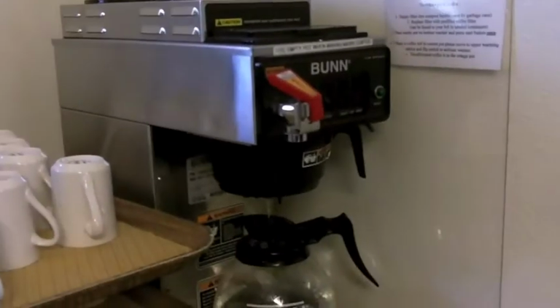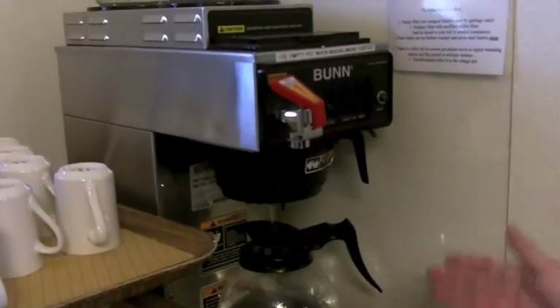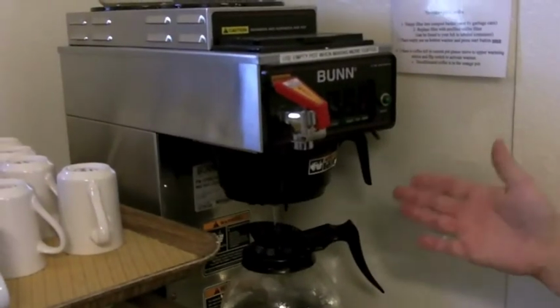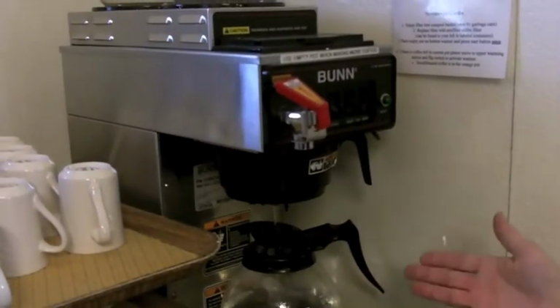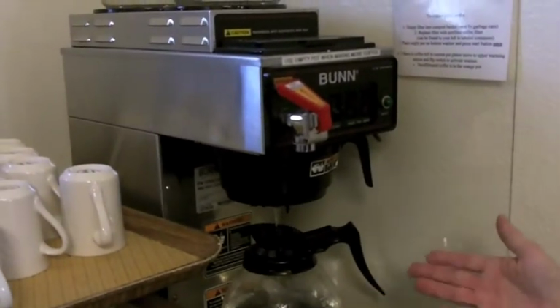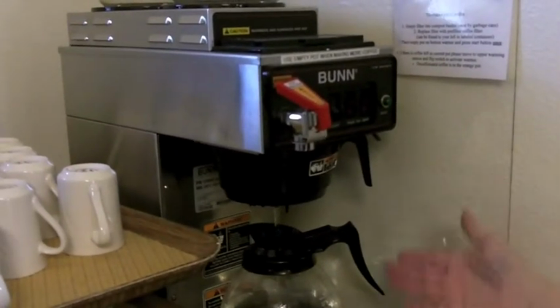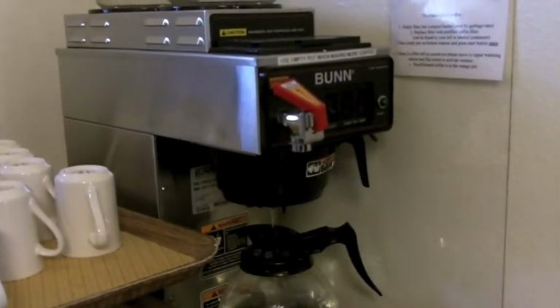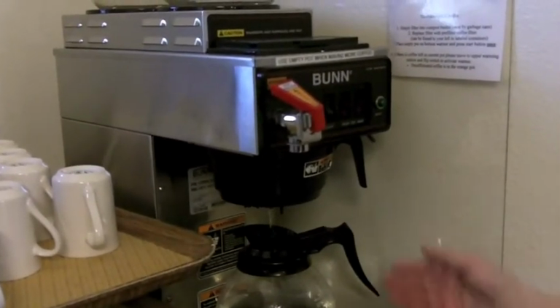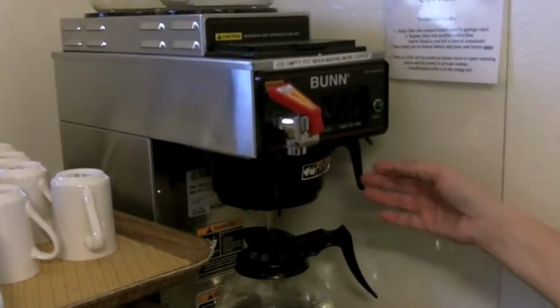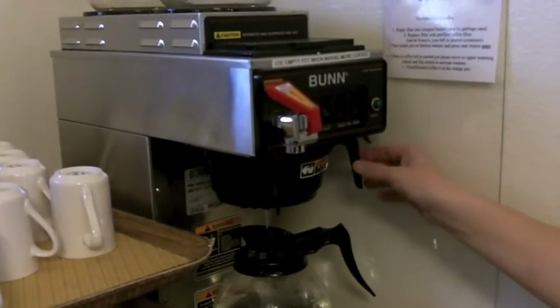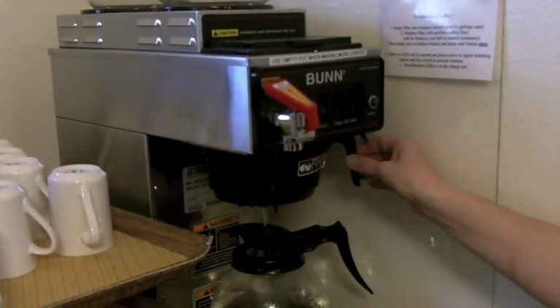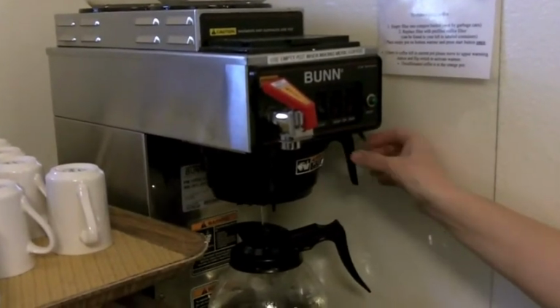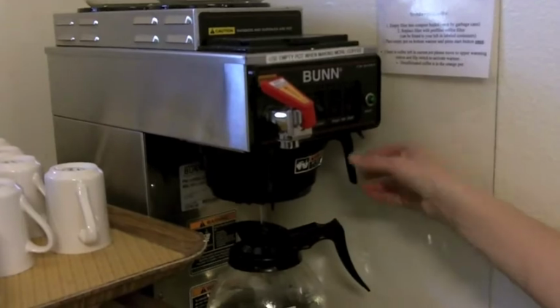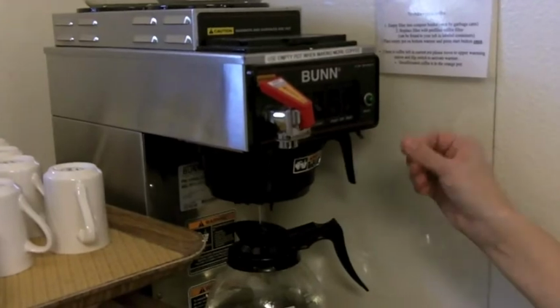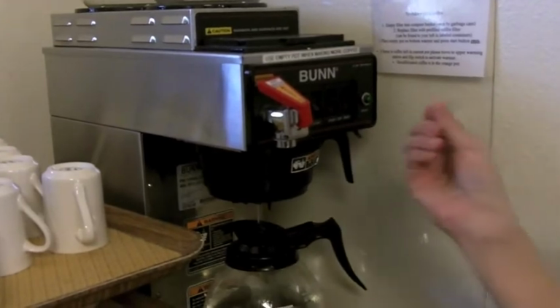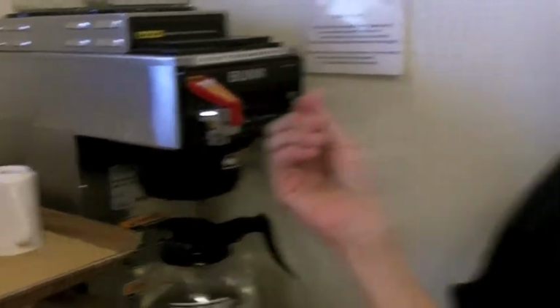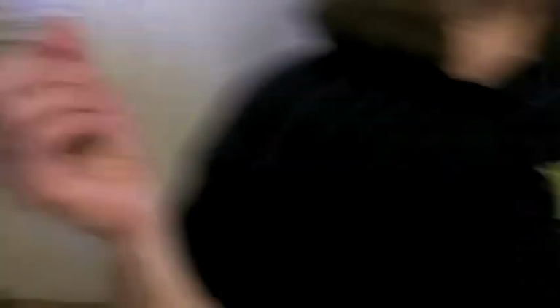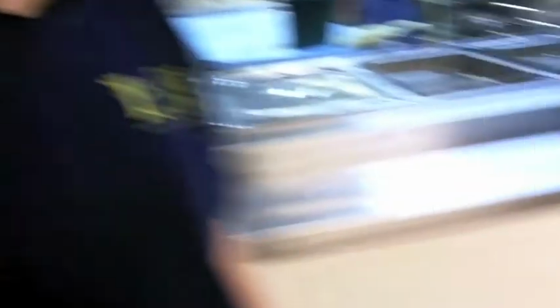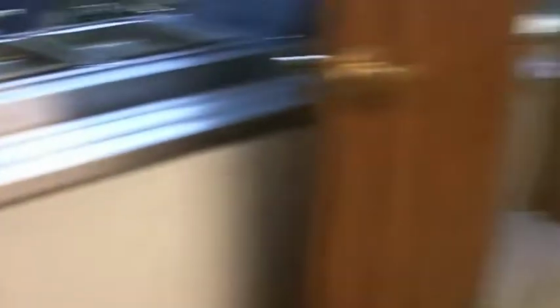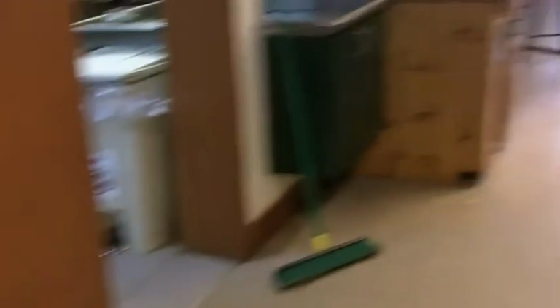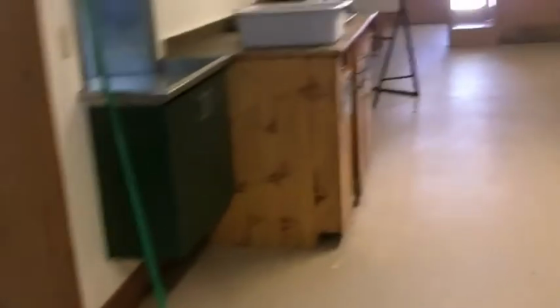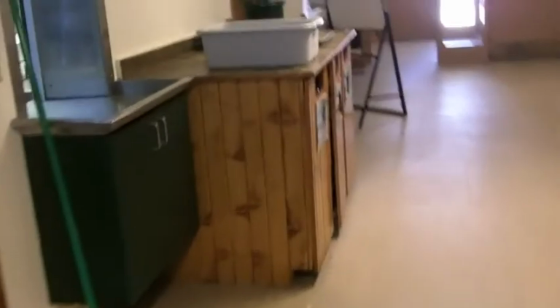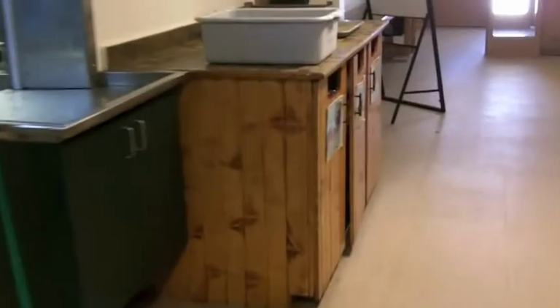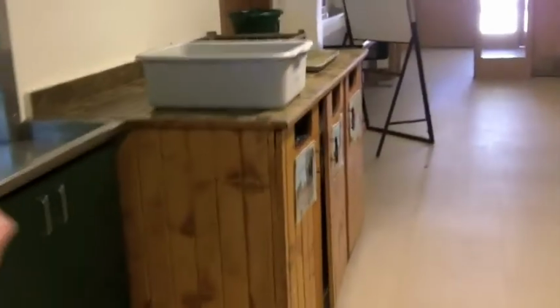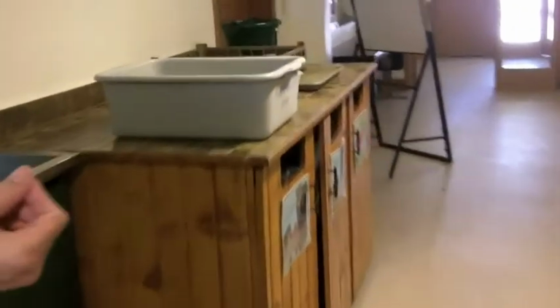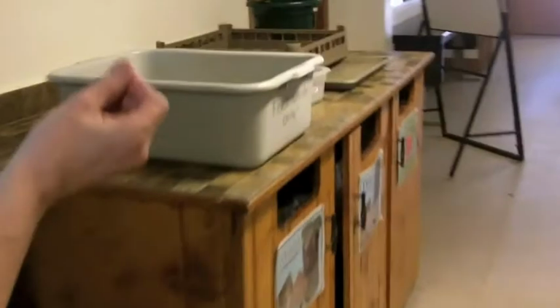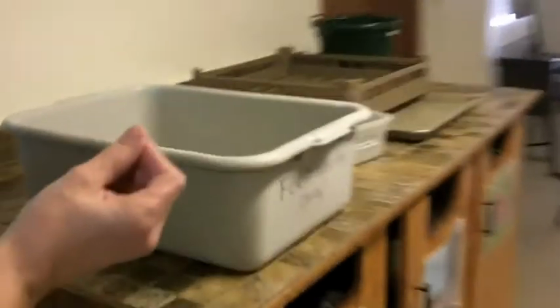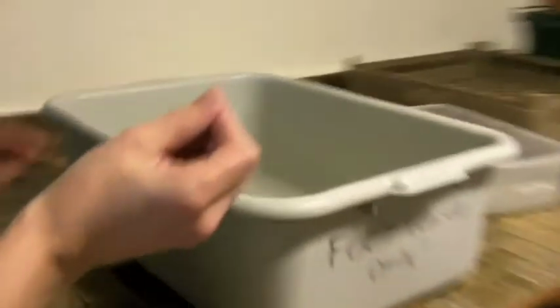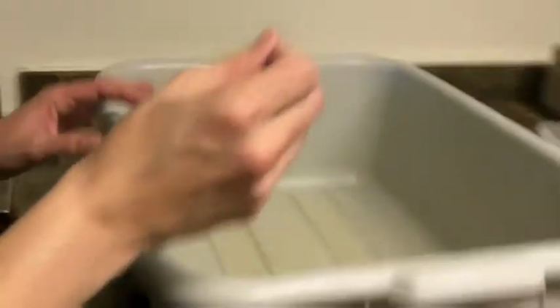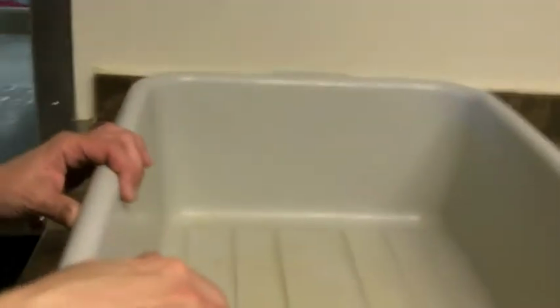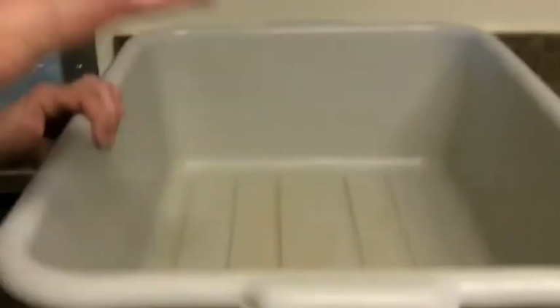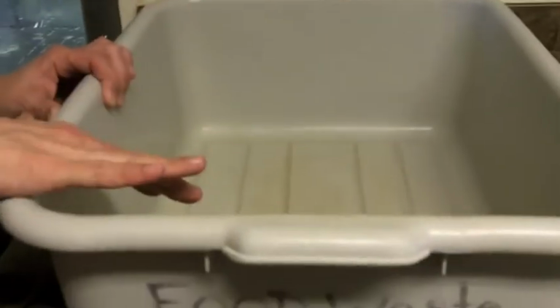When the coffee is done and you need to make another pot, you will take the filter out of here, pull the handle, take it, and carry it to the food waste bin which is over here. And you just dump it in here.